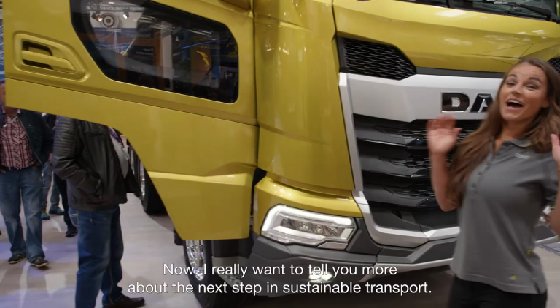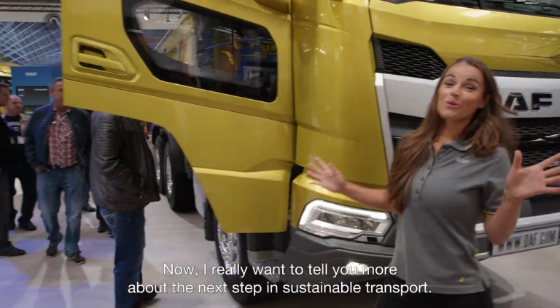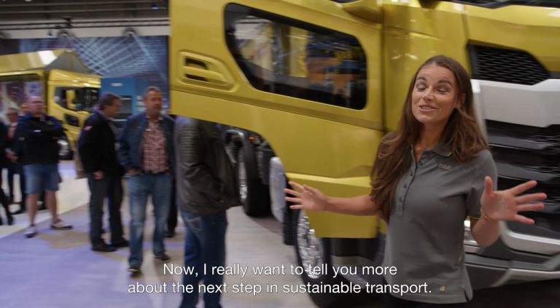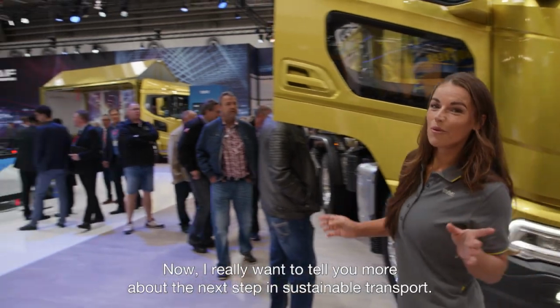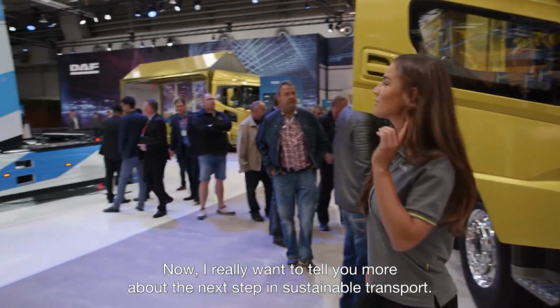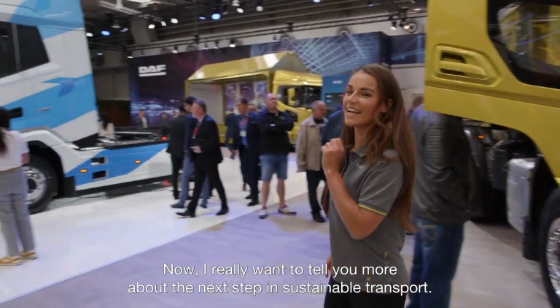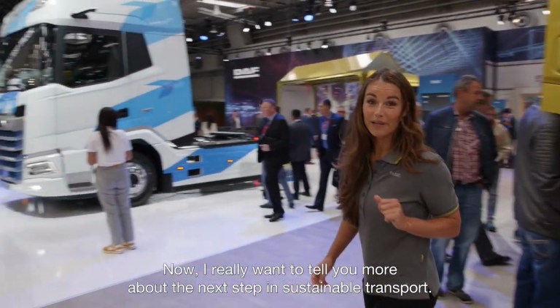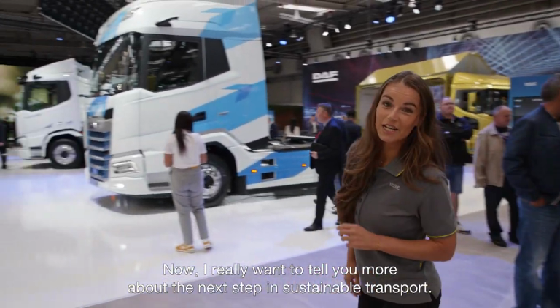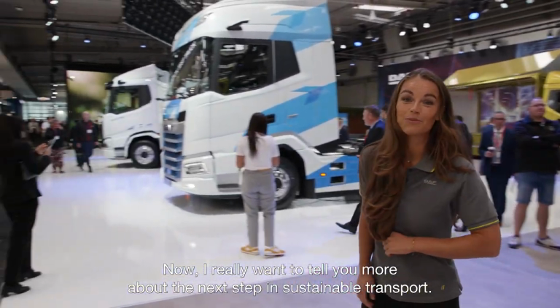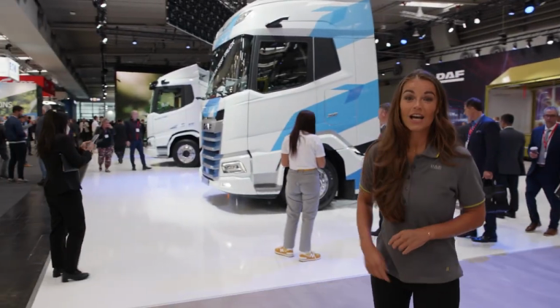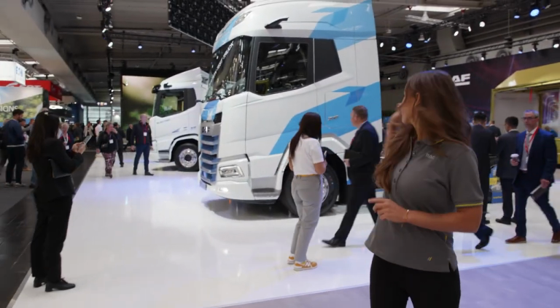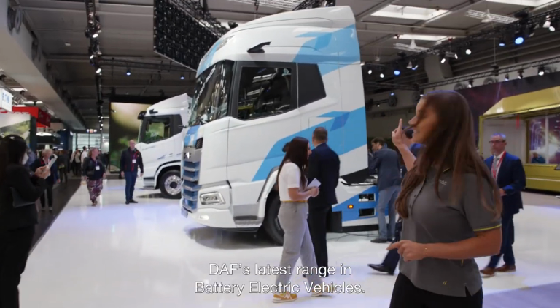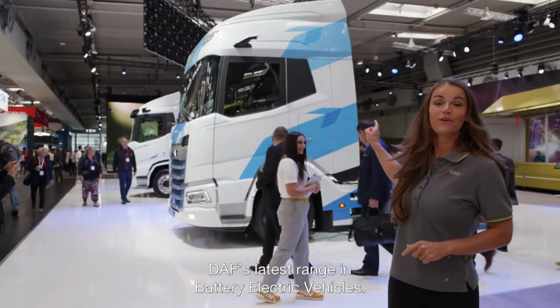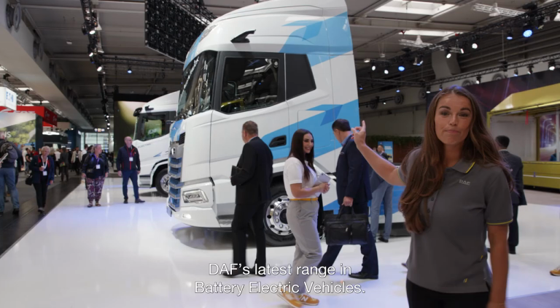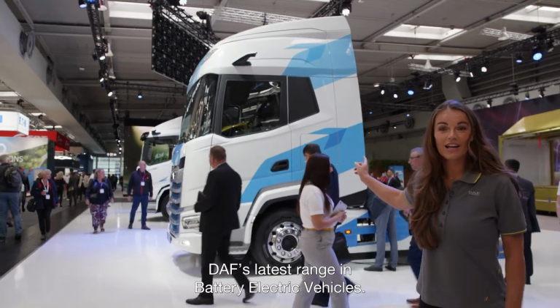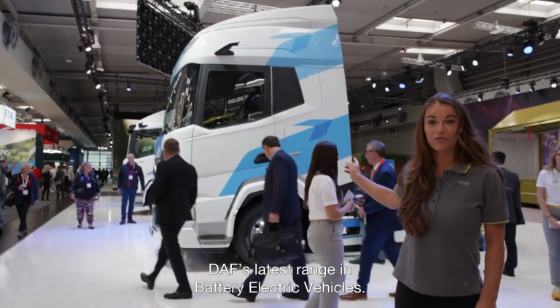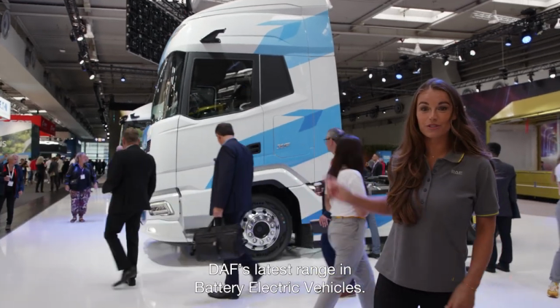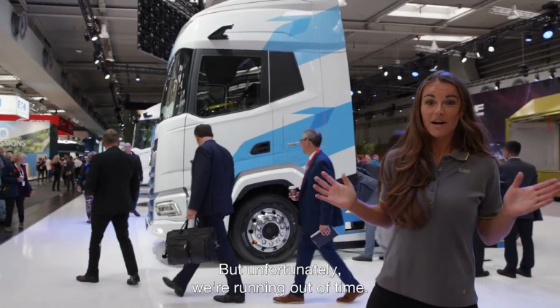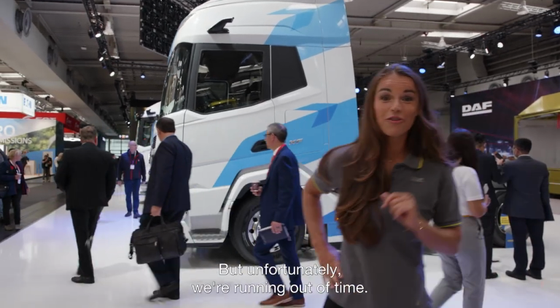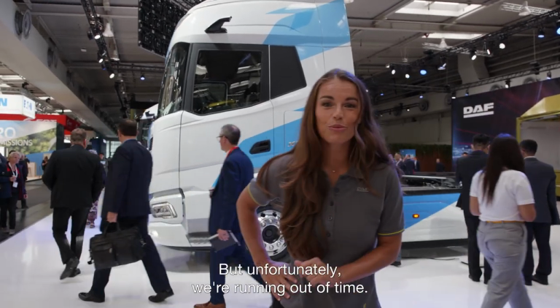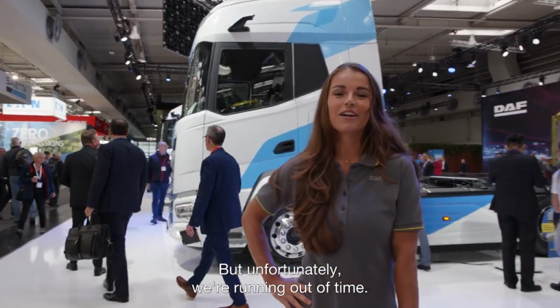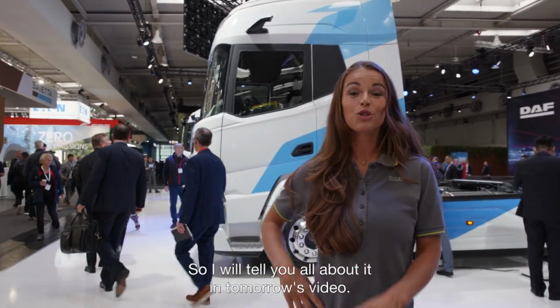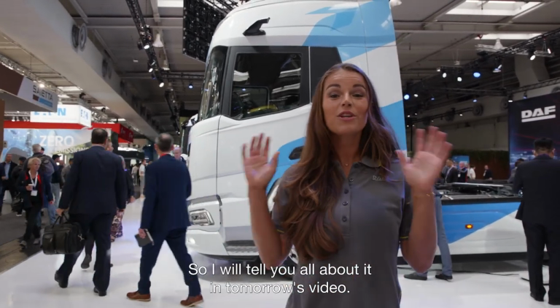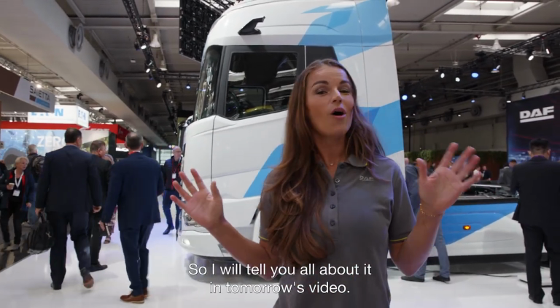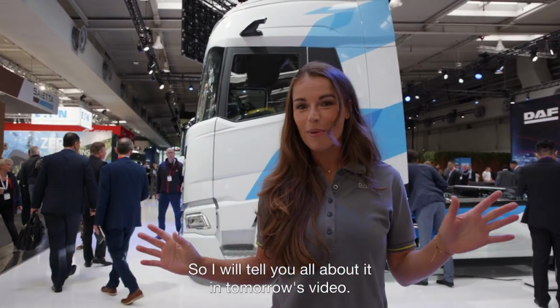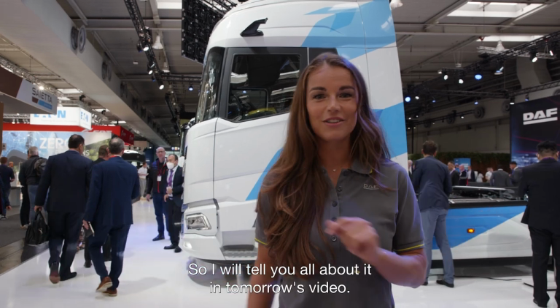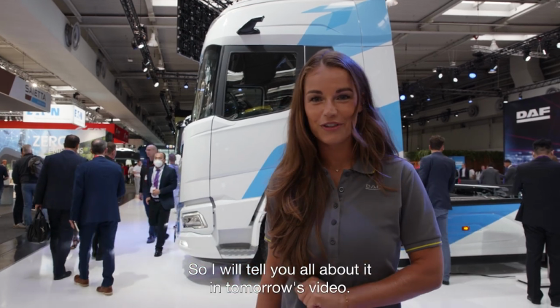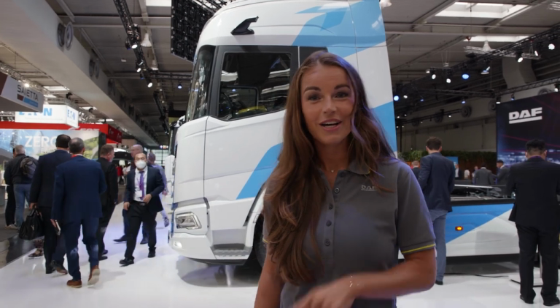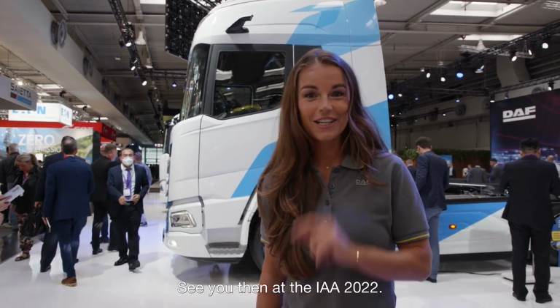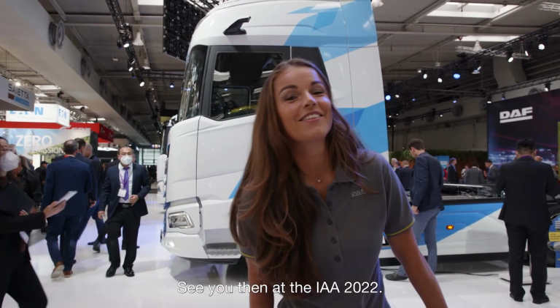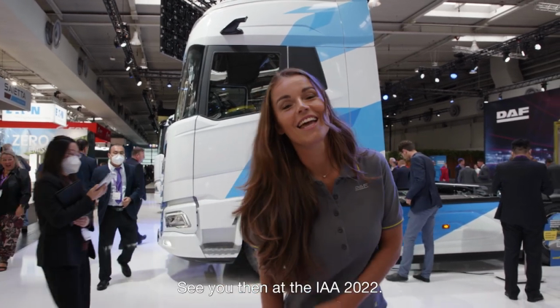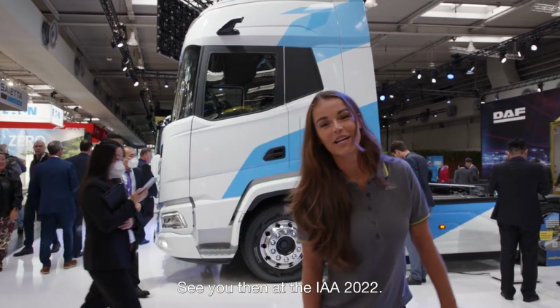I really want to tell you more about the next step in sustainable transport — DAF's latest range in battery electric vehicles. But unfortunately we're running out of time, so I will tell you all about it in tomorrow's video. See you then at the IAA 2022.